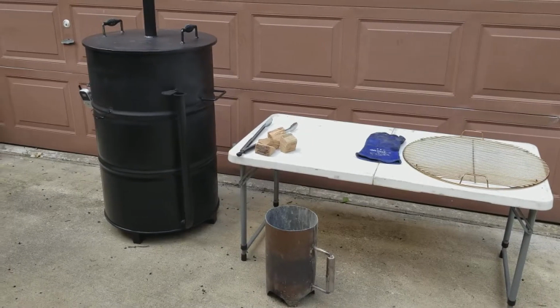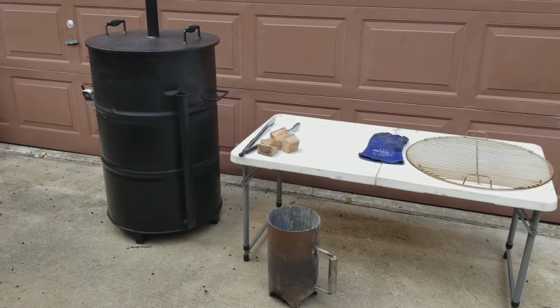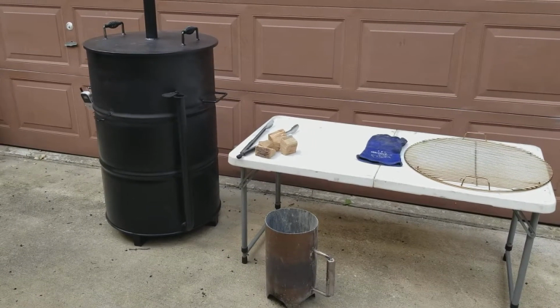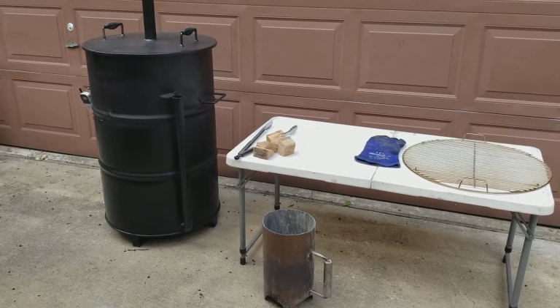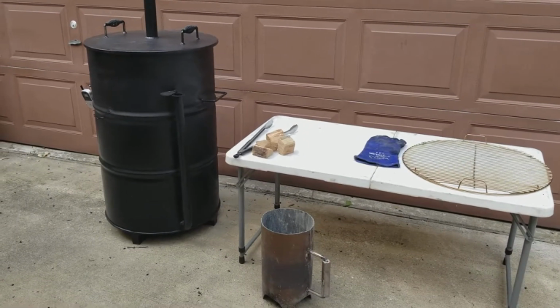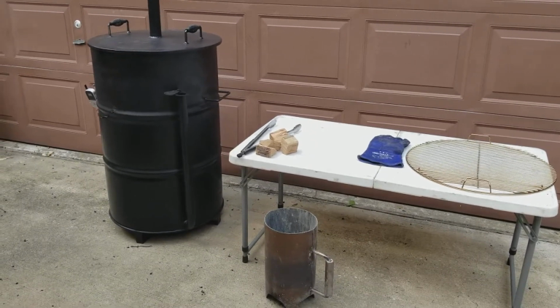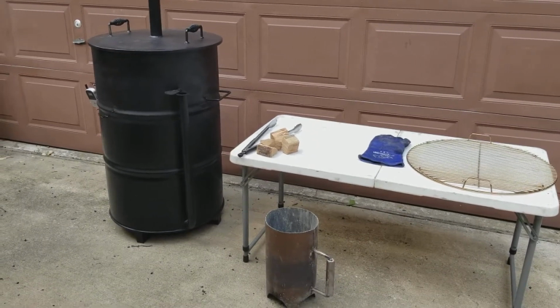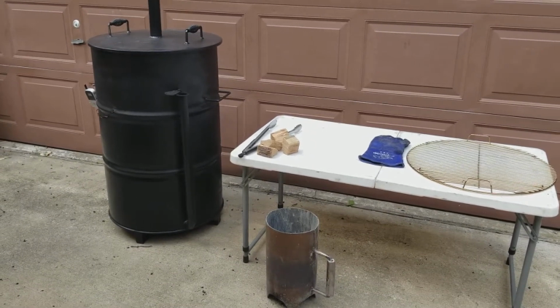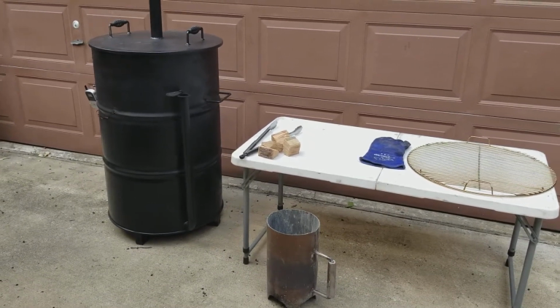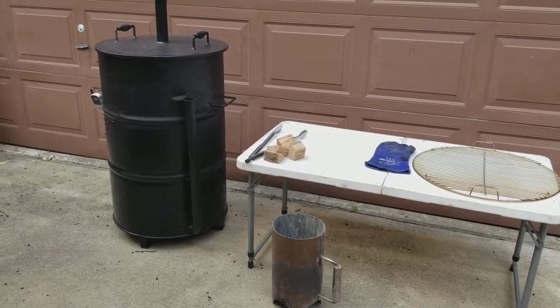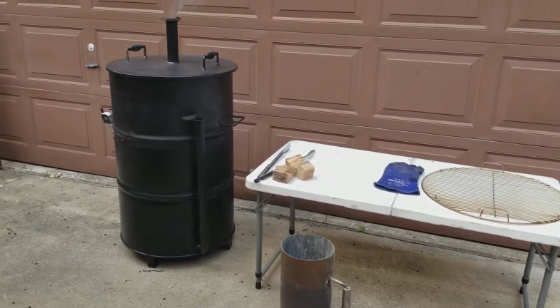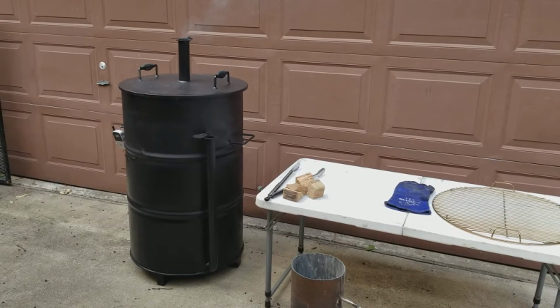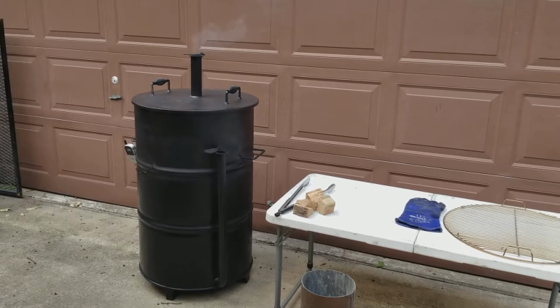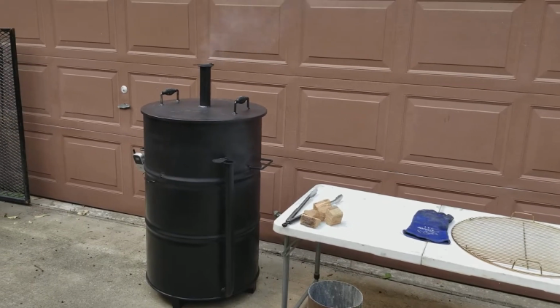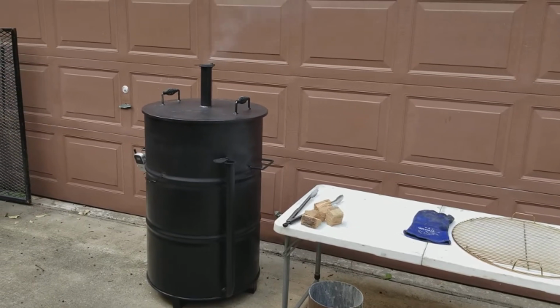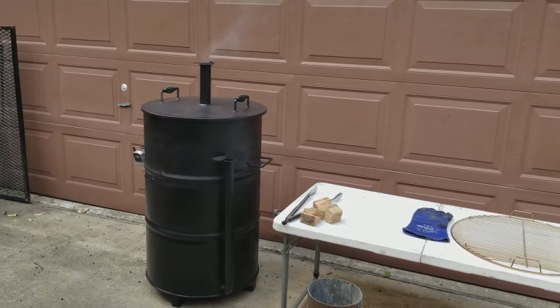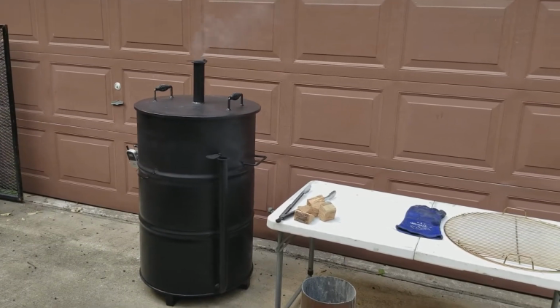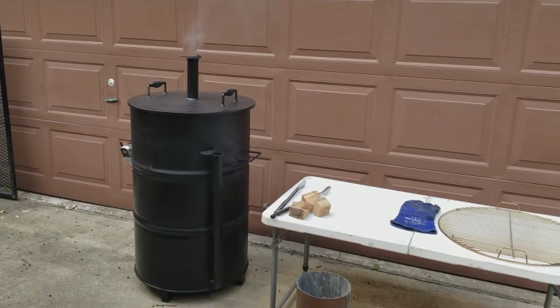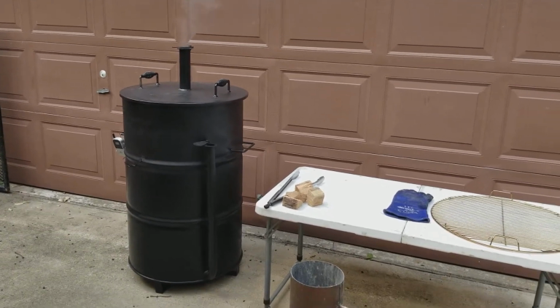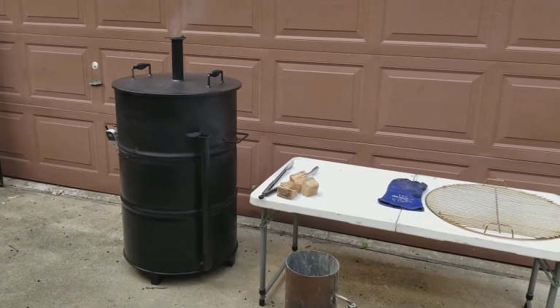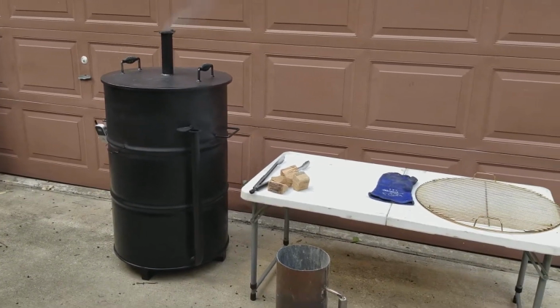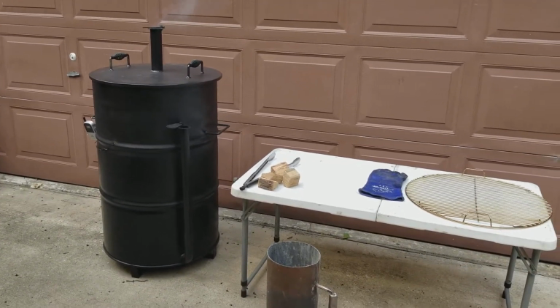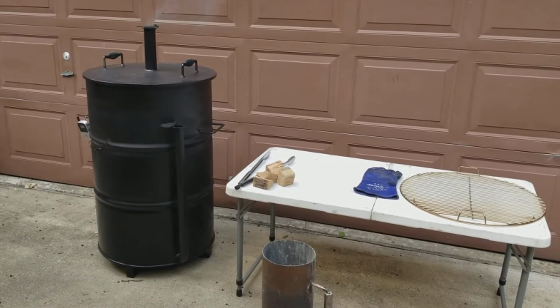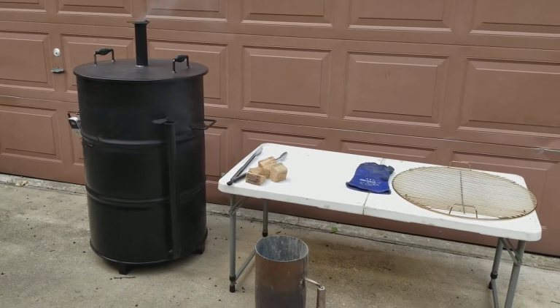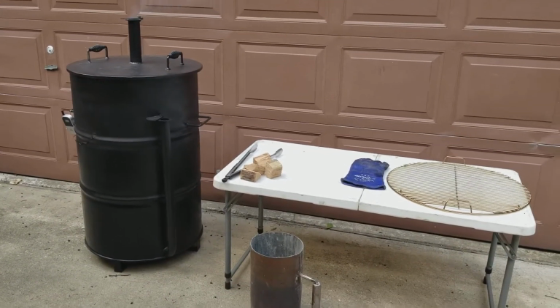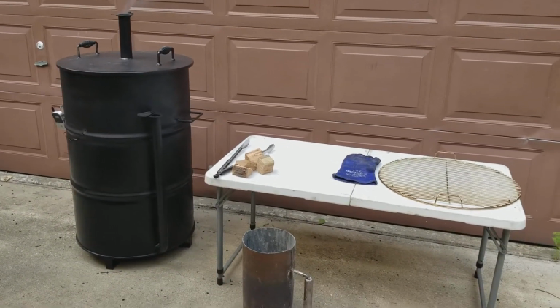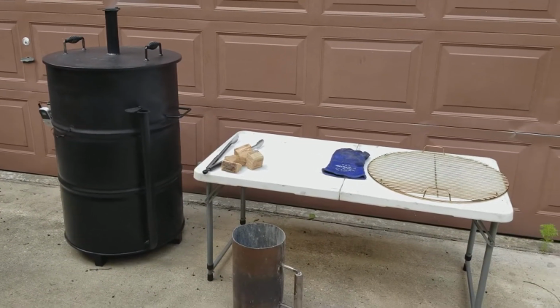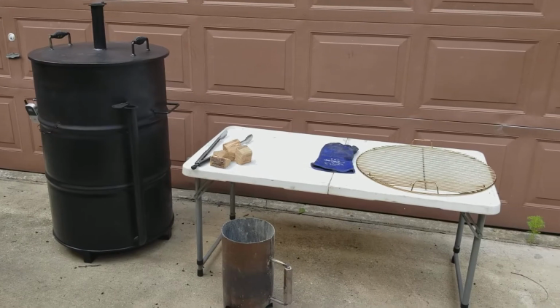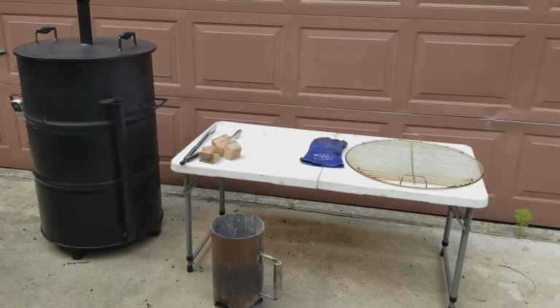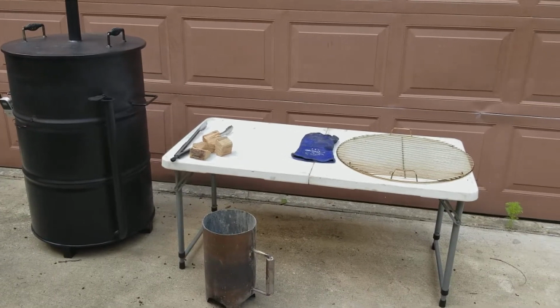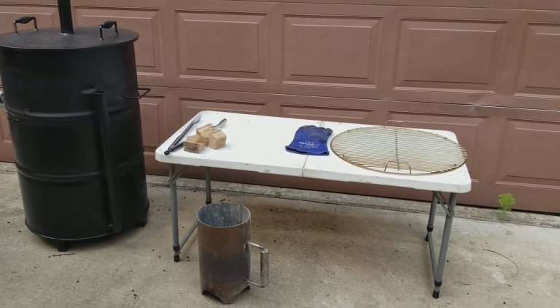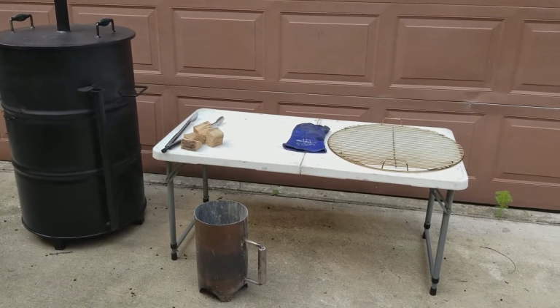Alright guys, I wanted to show y'all what we got going on here today, cooking on our drum smoker. She's smoking — we got some ribs hanging in there, they've been hanging for about an hour. Just wanted y'all to see what we're working with.